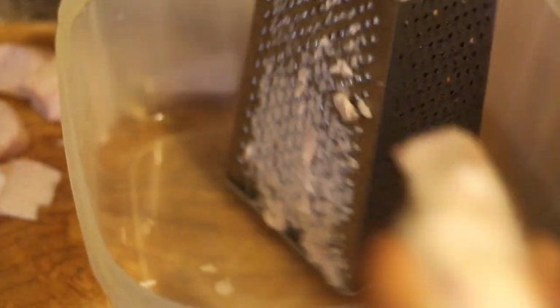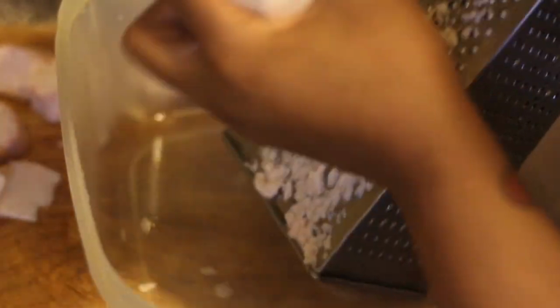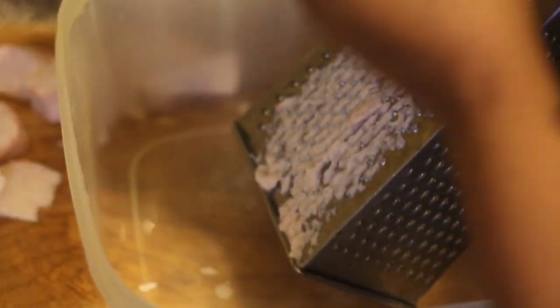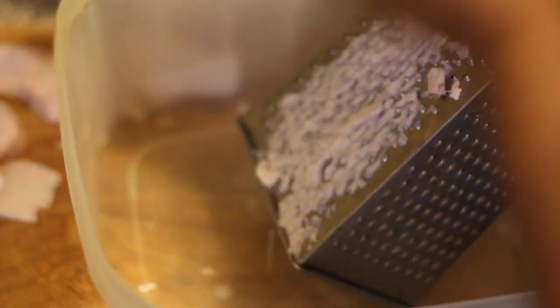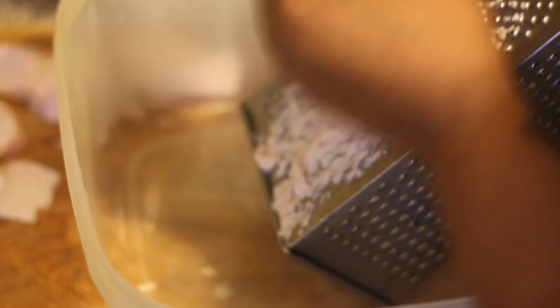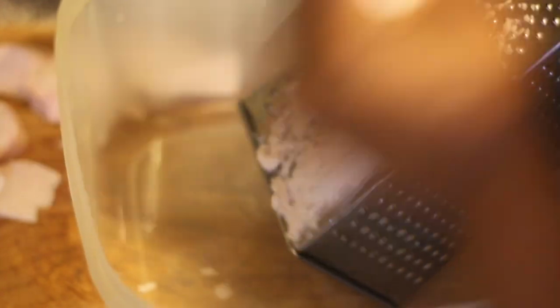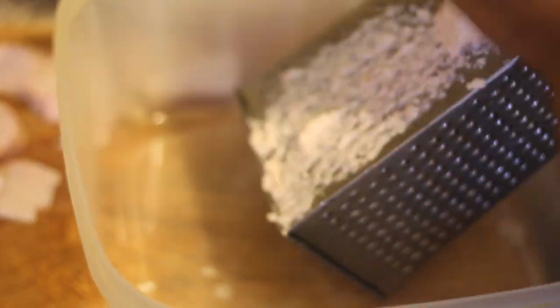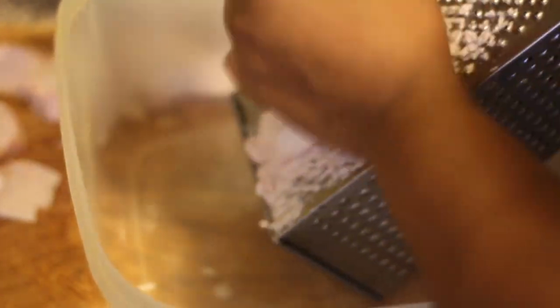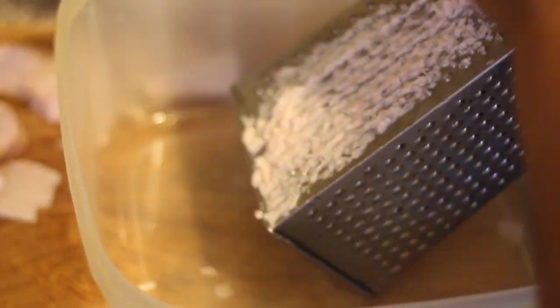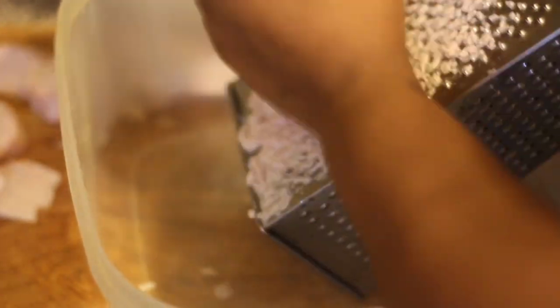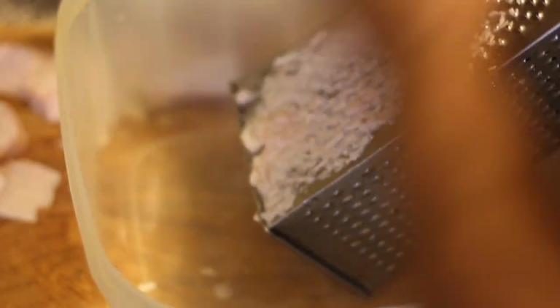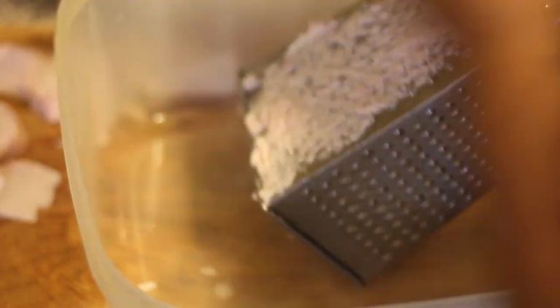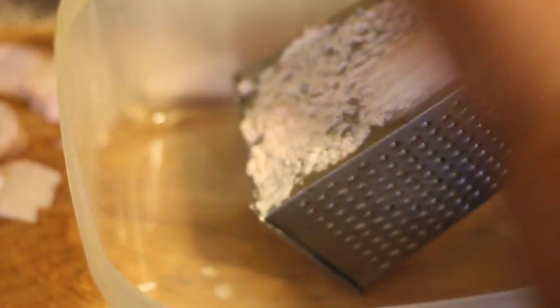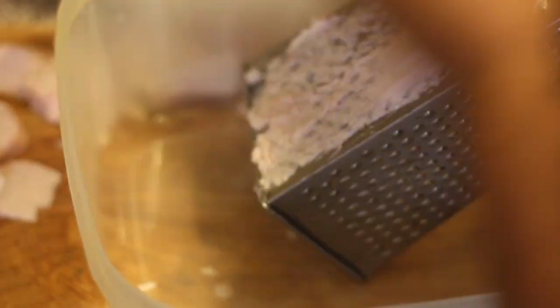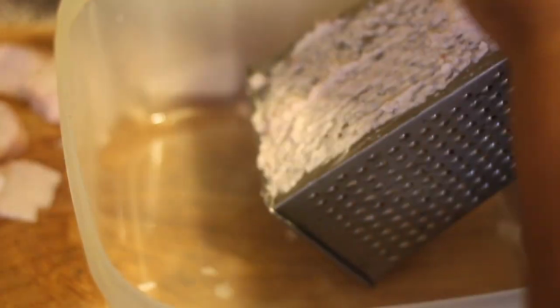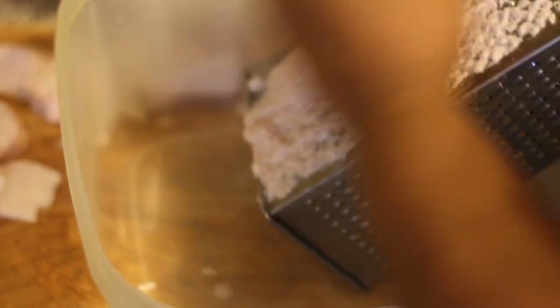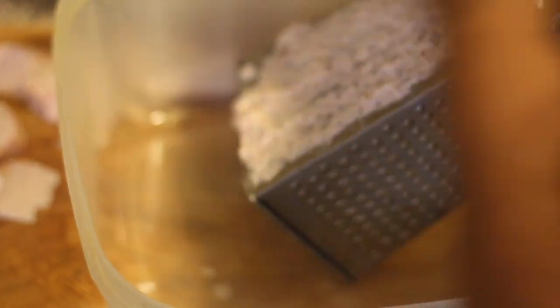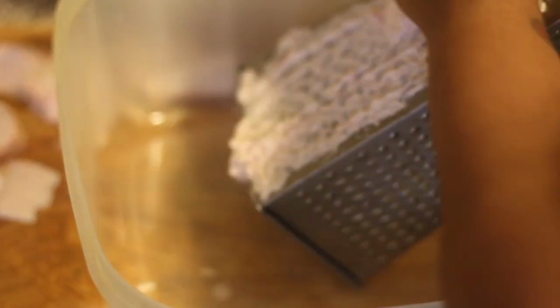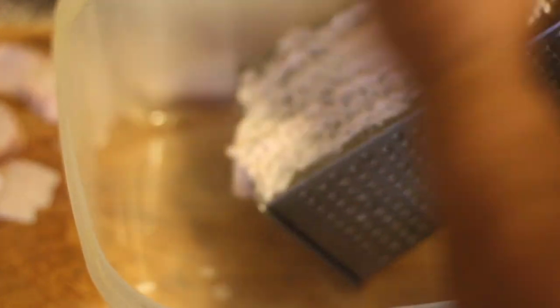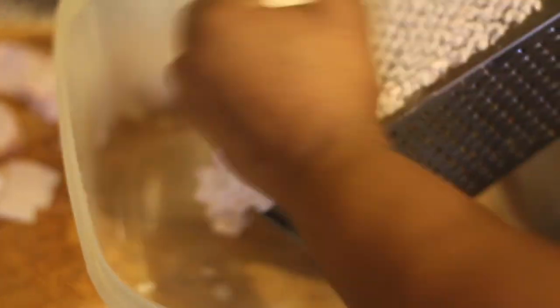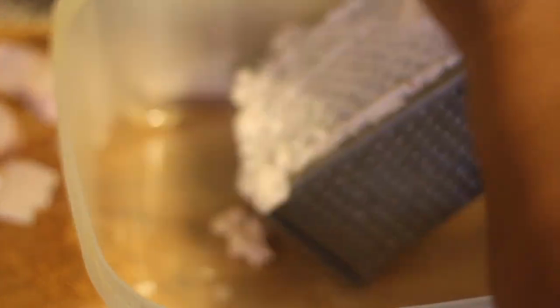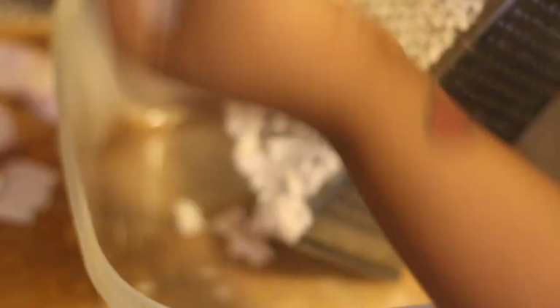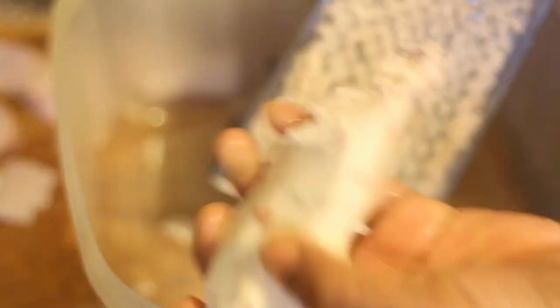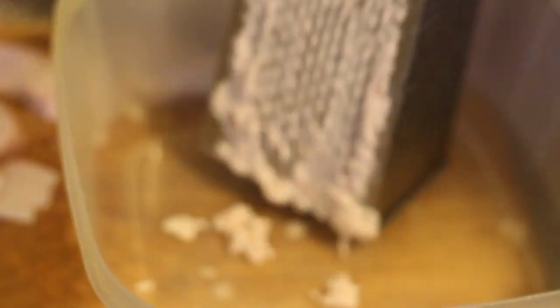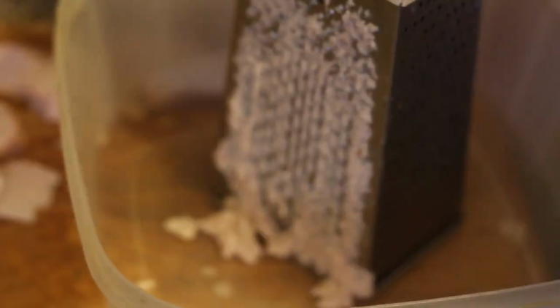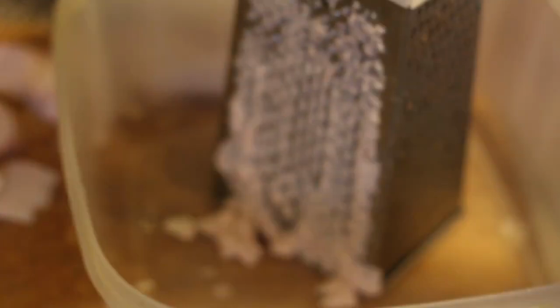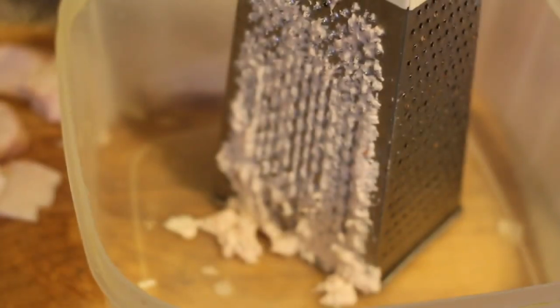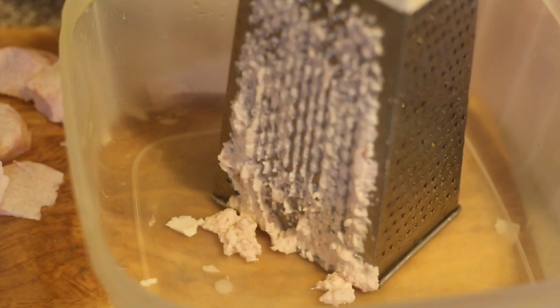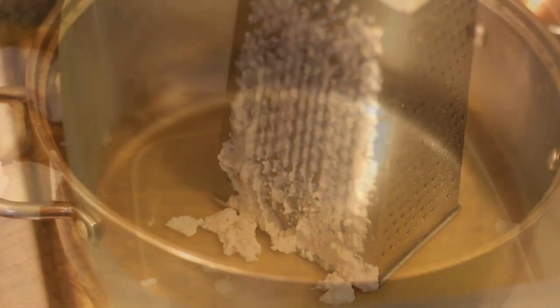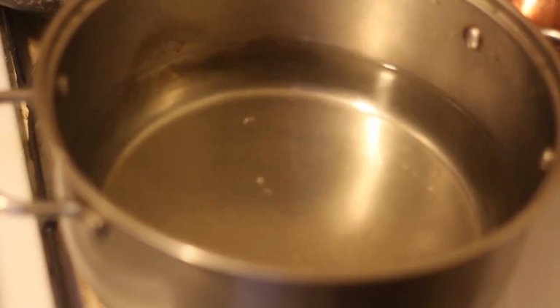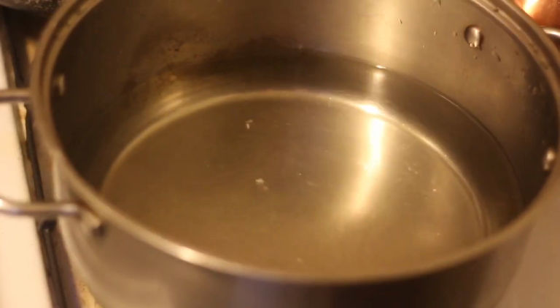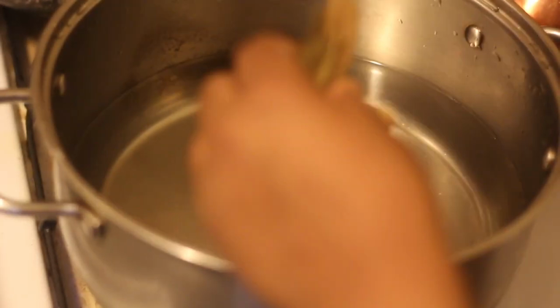Next I'm gonna use the finest side of my grater to grate the Tanya. You can also try blending the Tanya because you're looking for a smooth paste in the end.